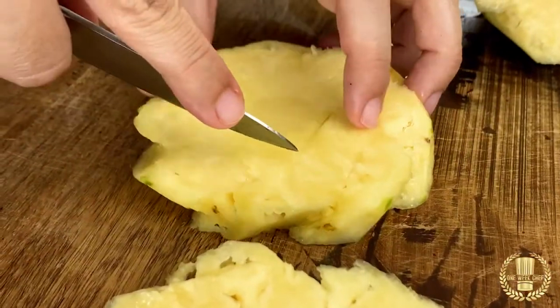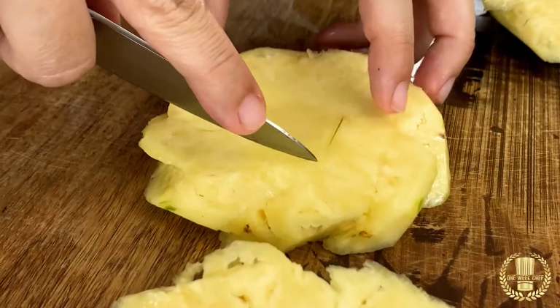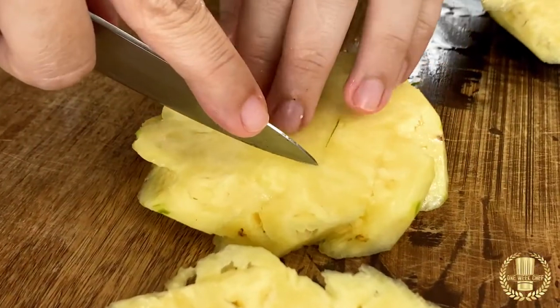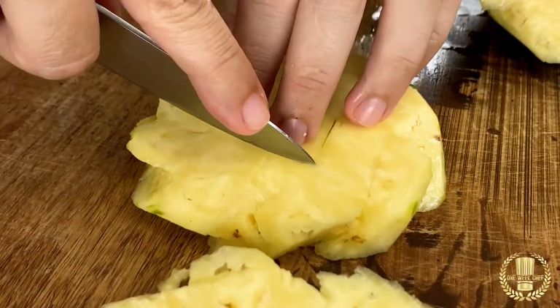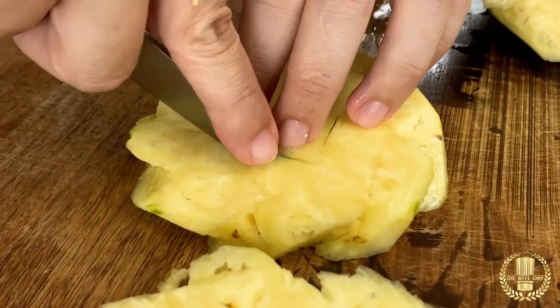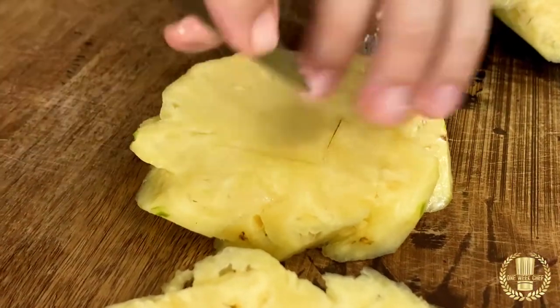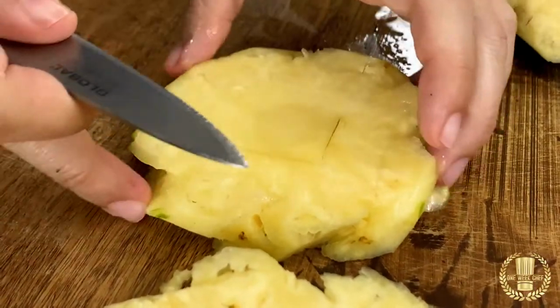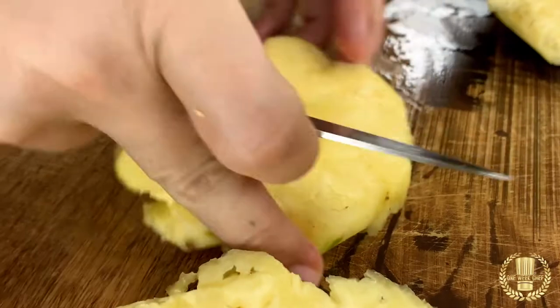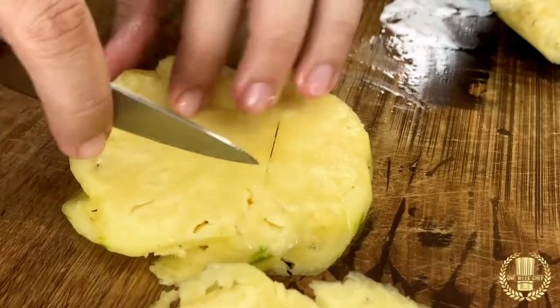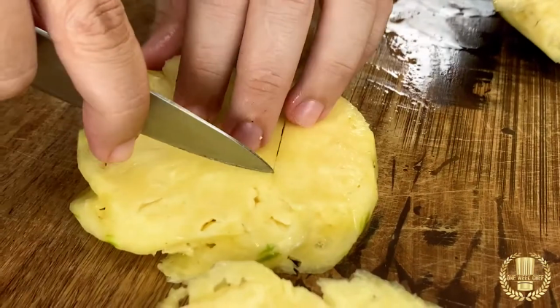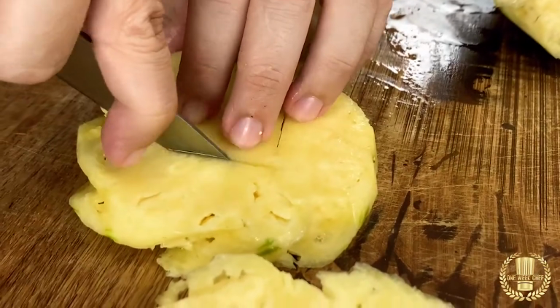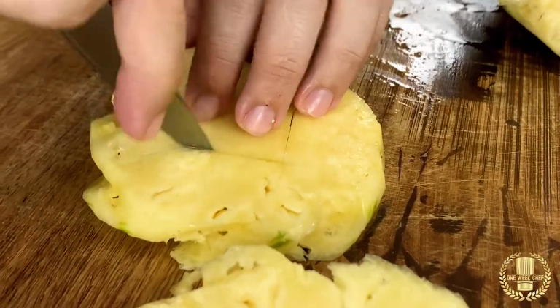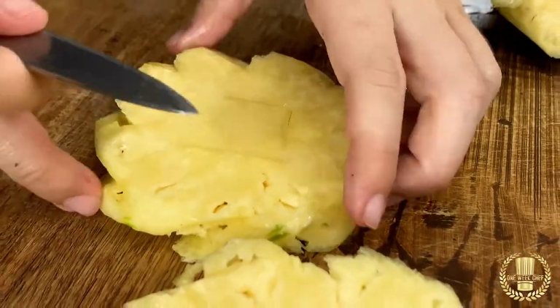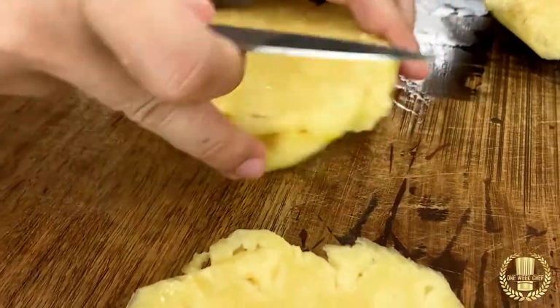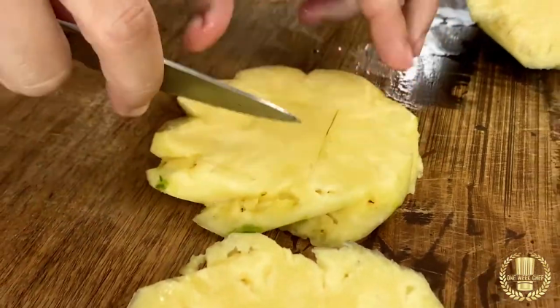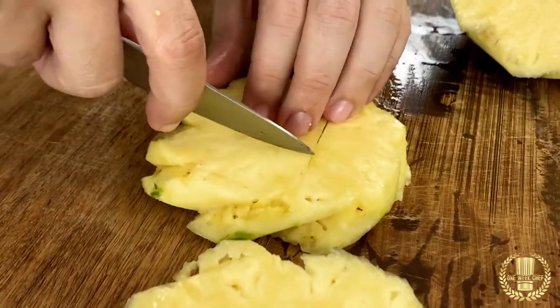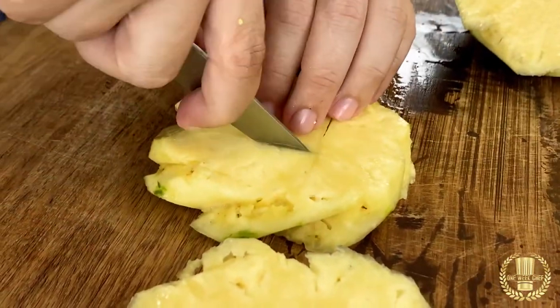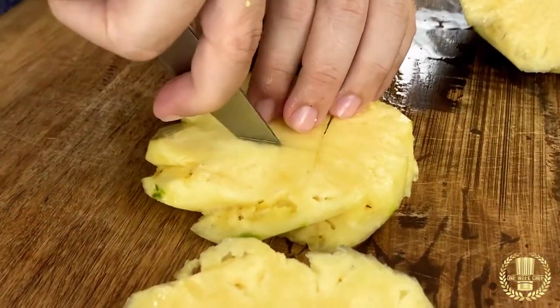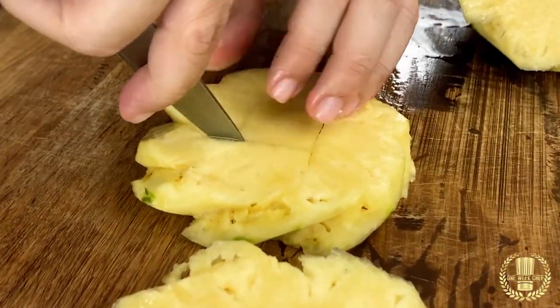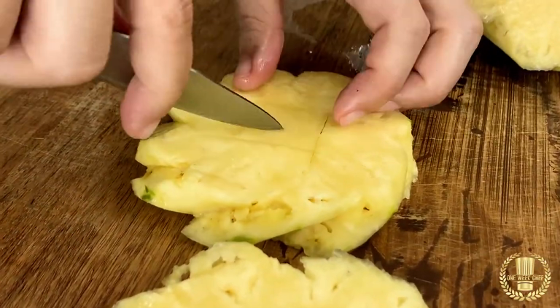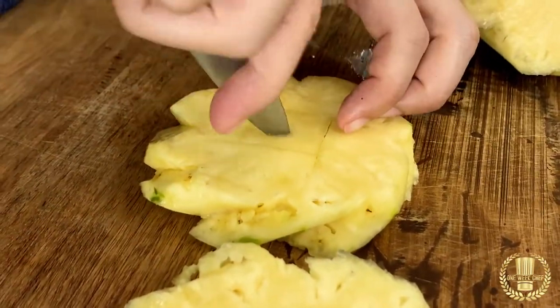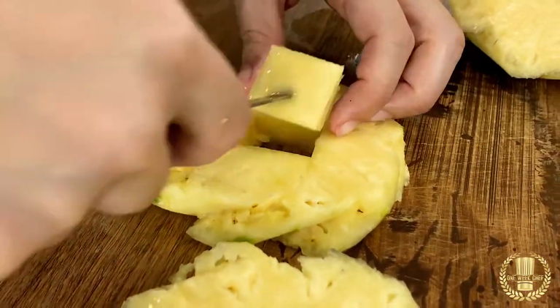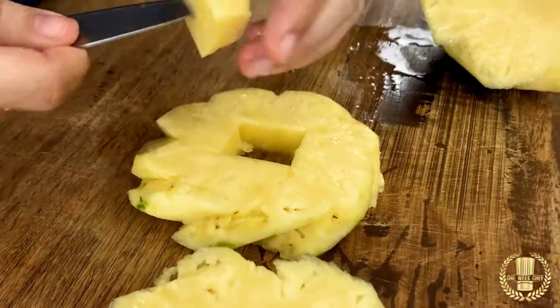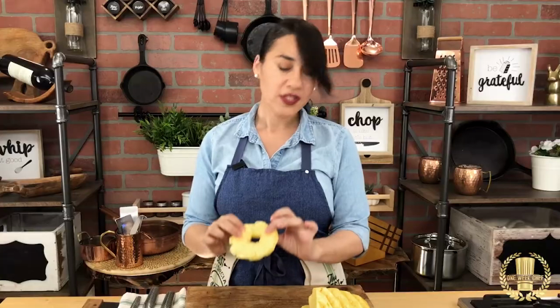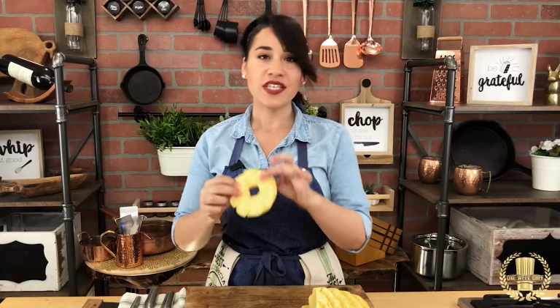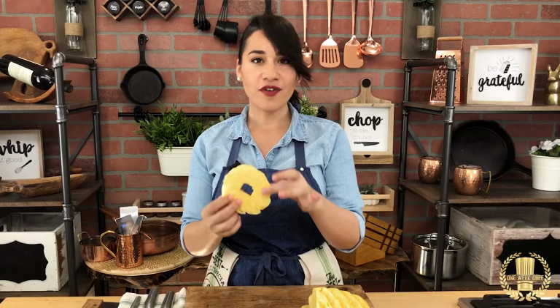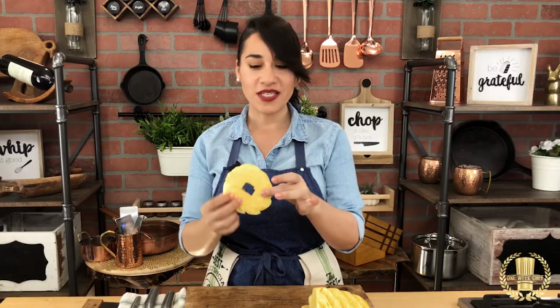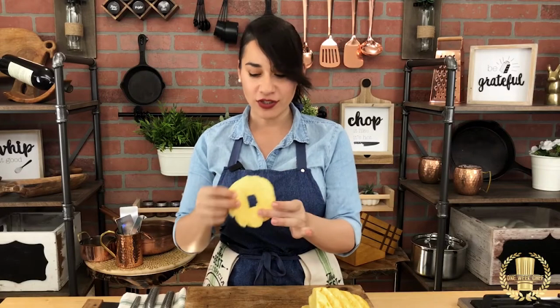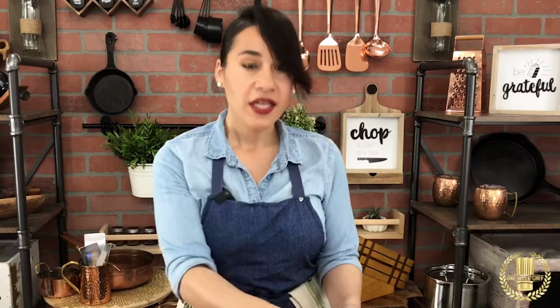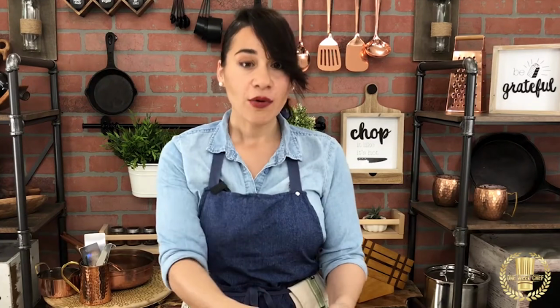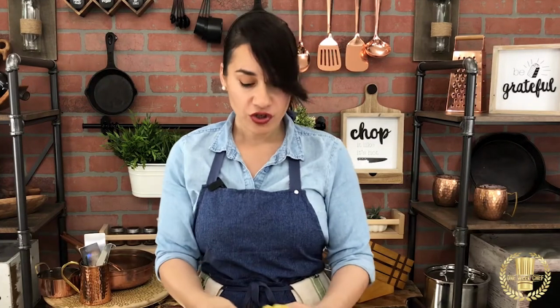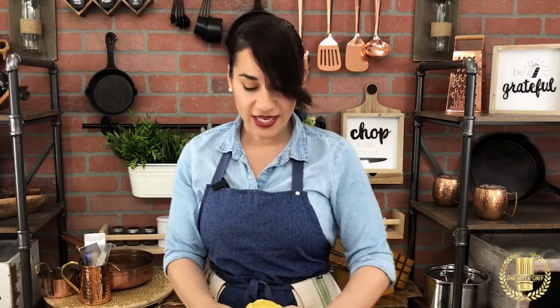I prefer to go in a square just to finish the job a little faster. So this is the first piece — the rondelle. Now I'm going to show you something else.